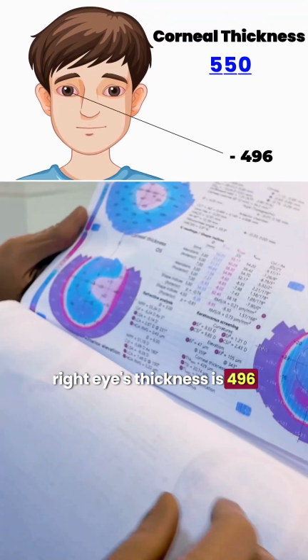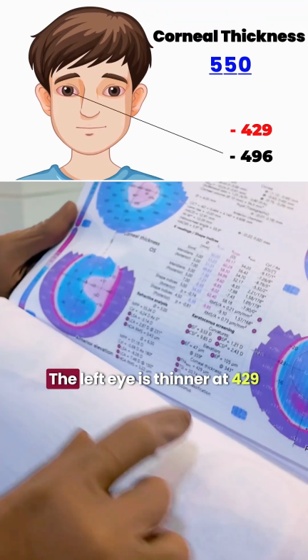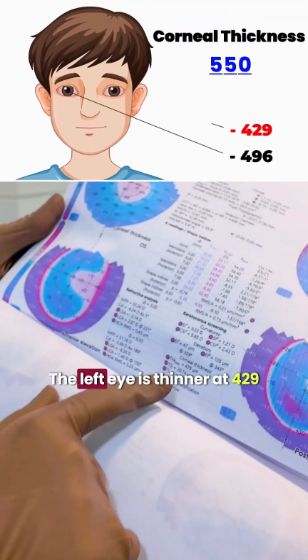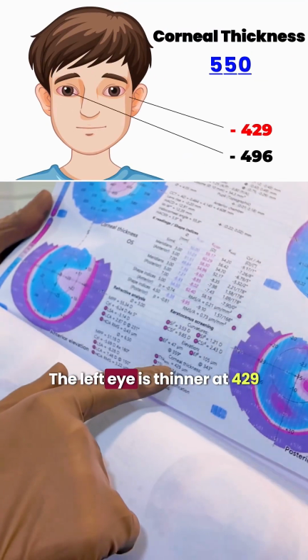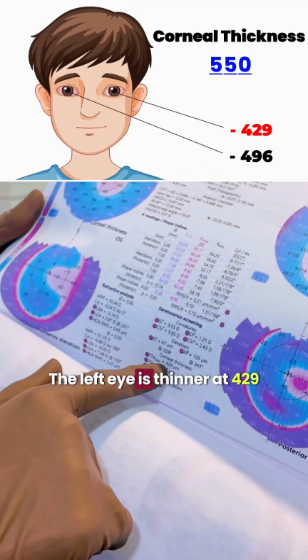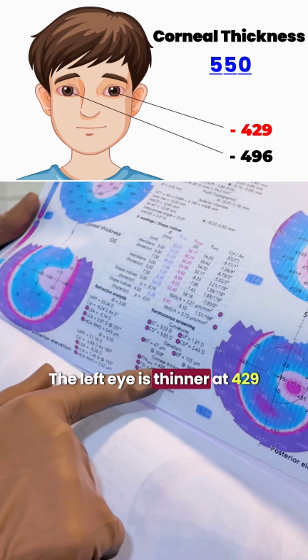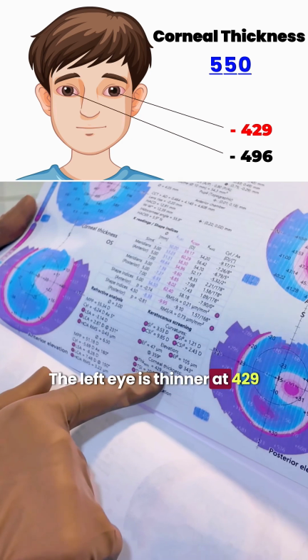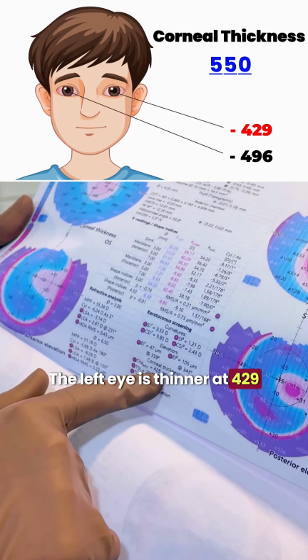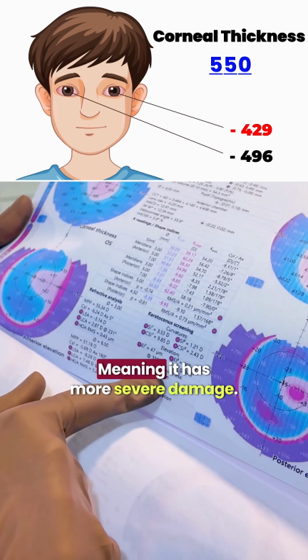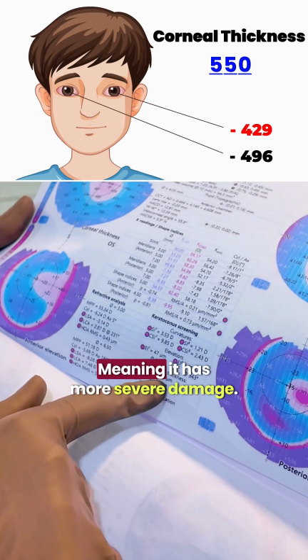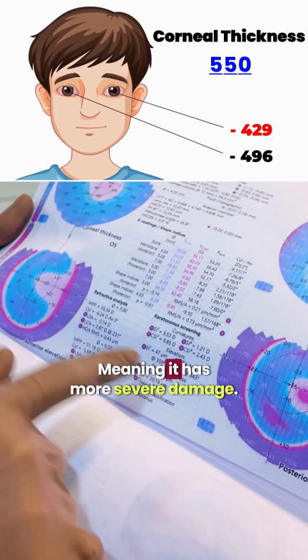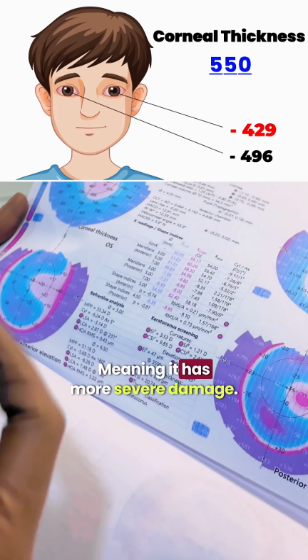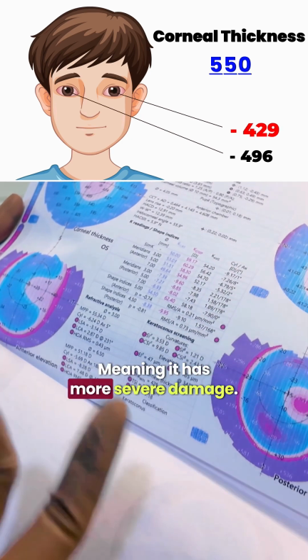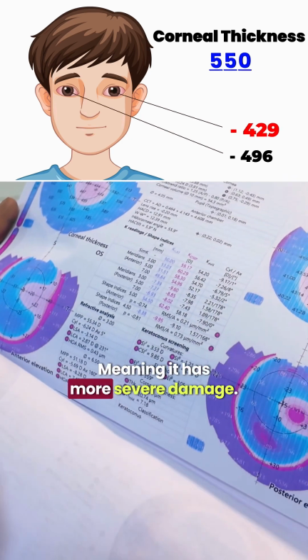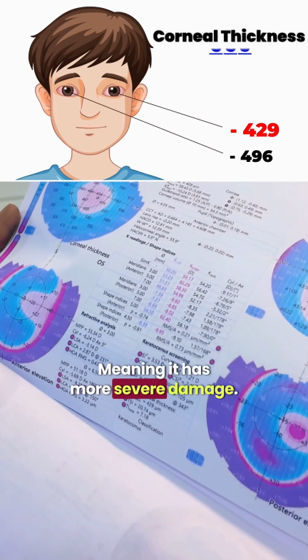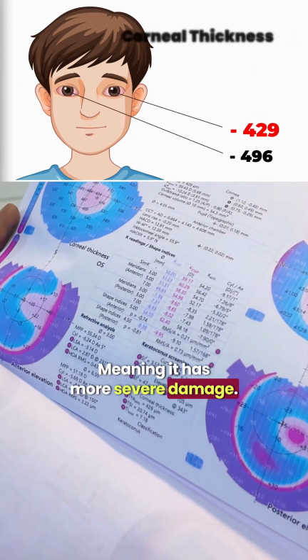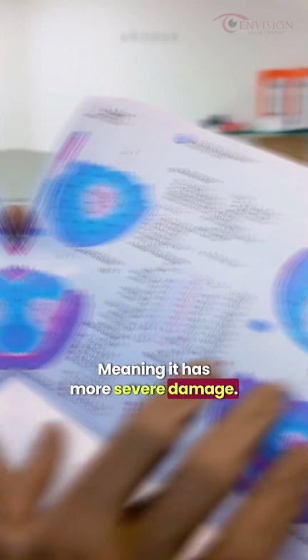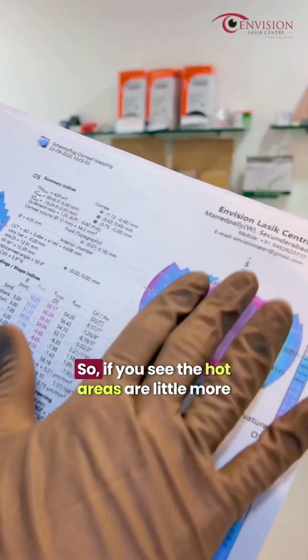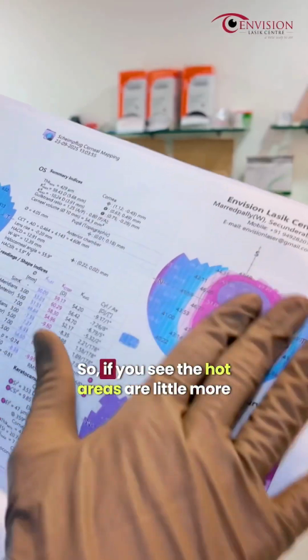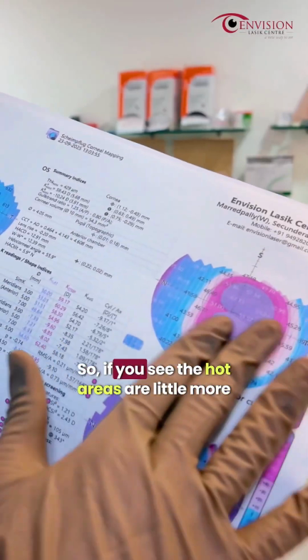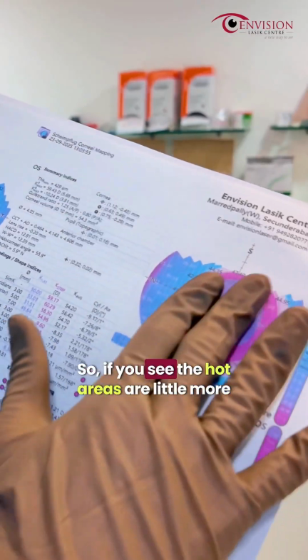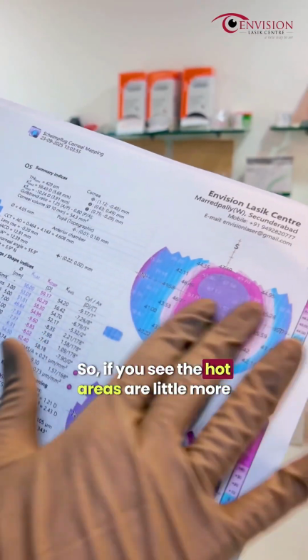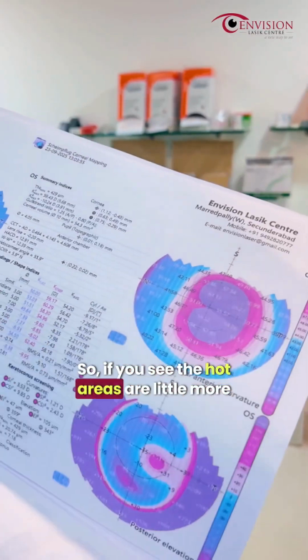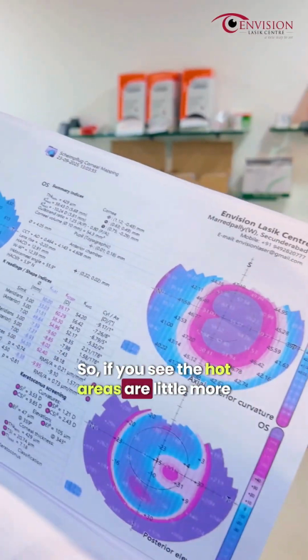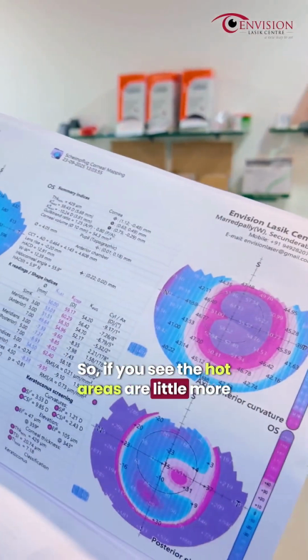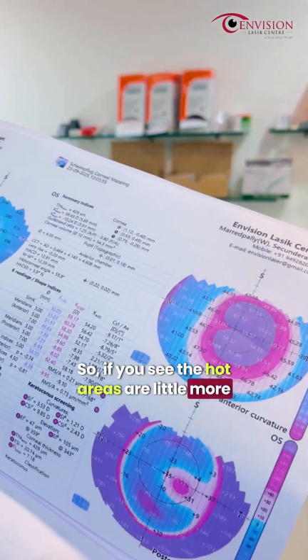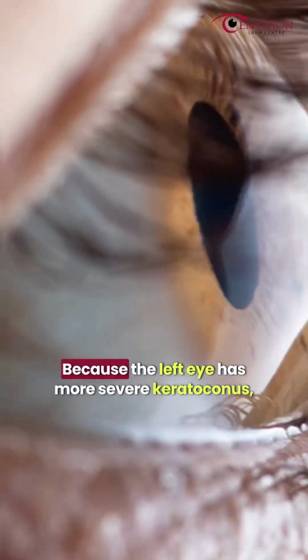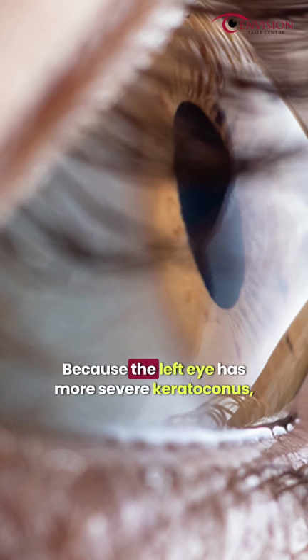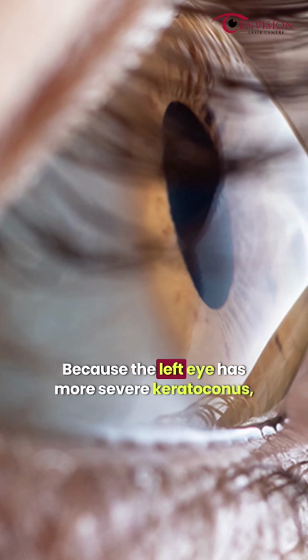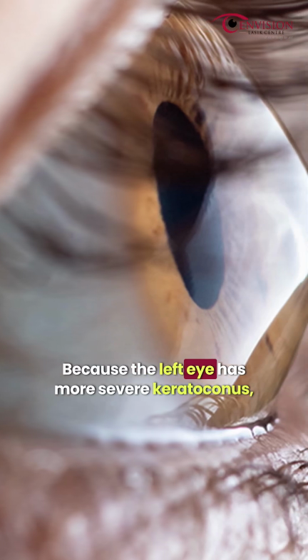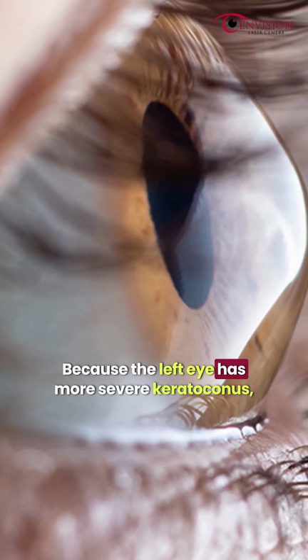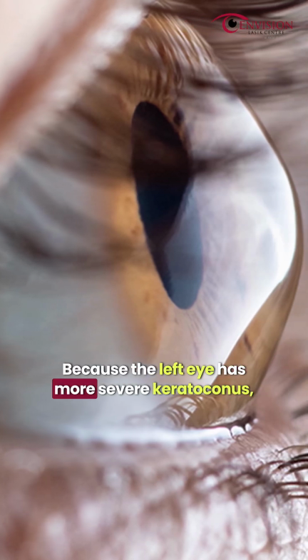Left eye, if you see, it is only 429. So the left eye has severe damage. The flat areas are a little more, so left eye is severe keratoconus.